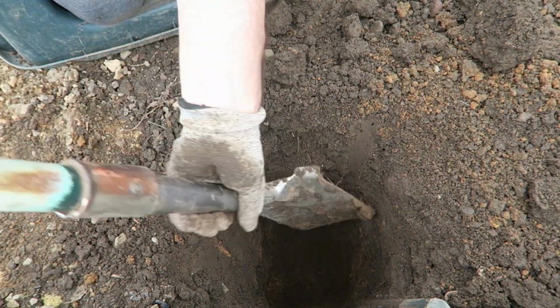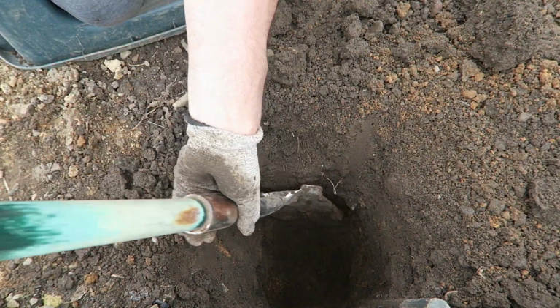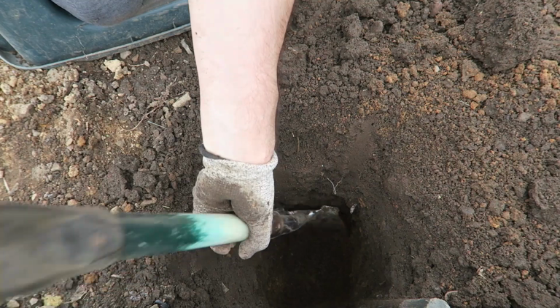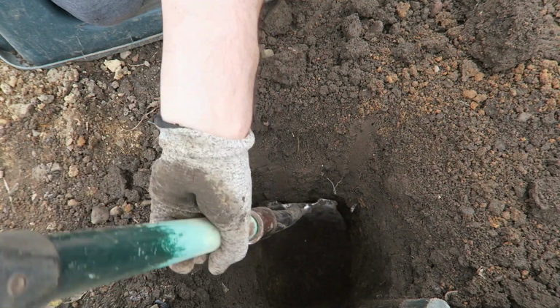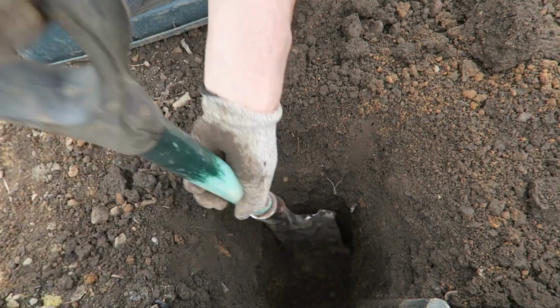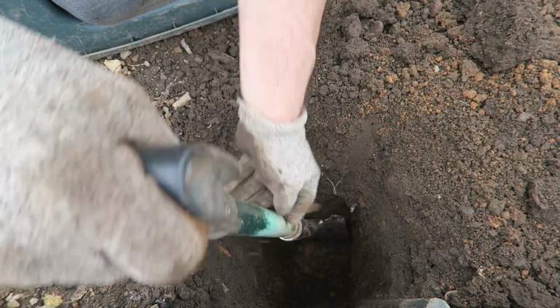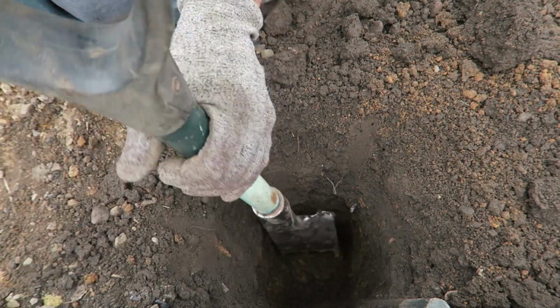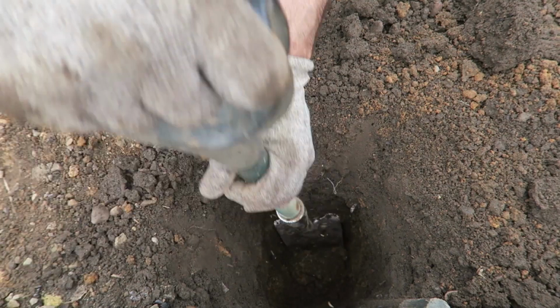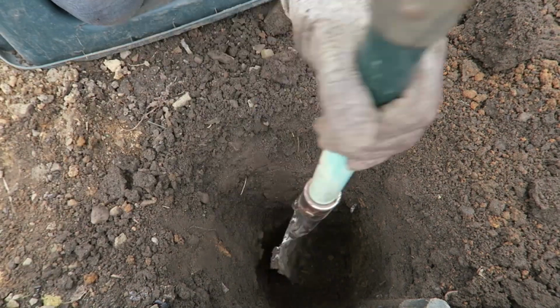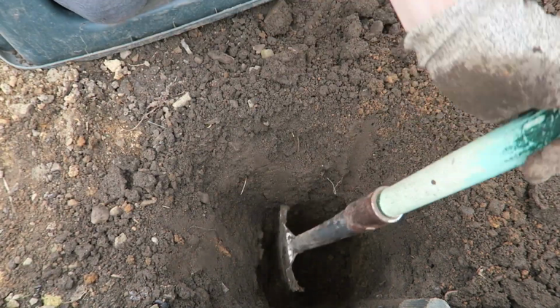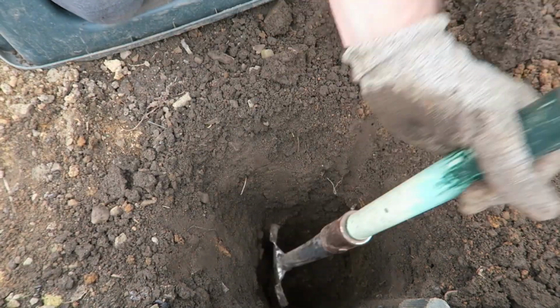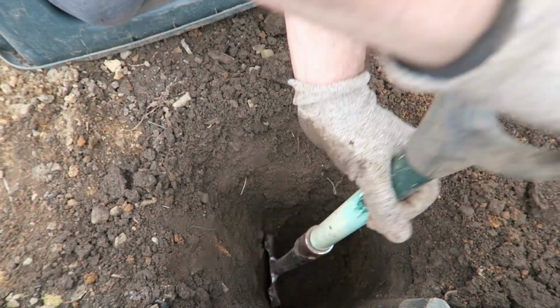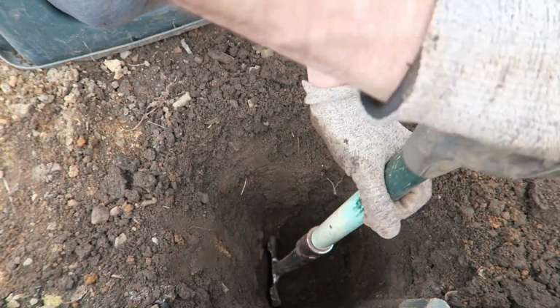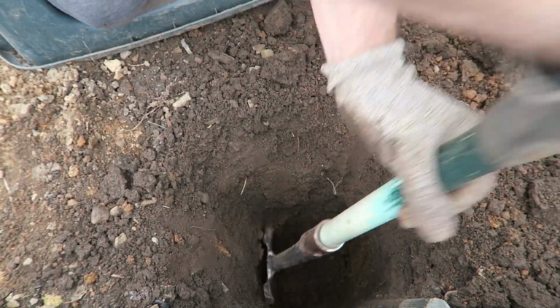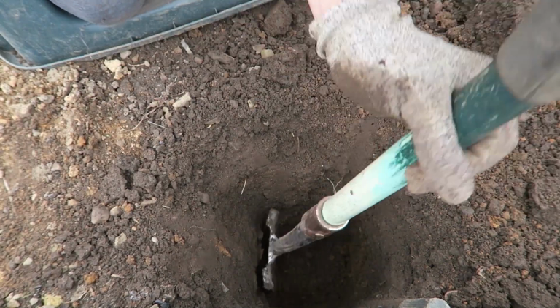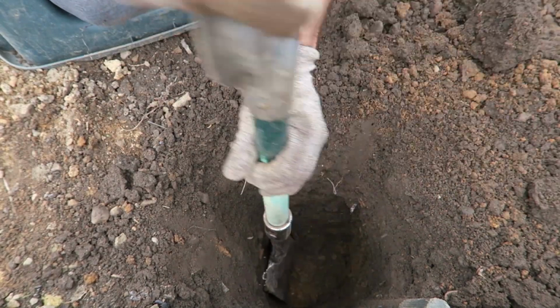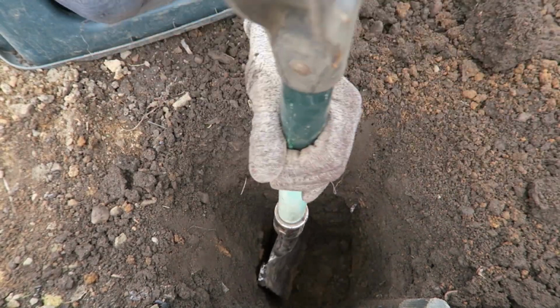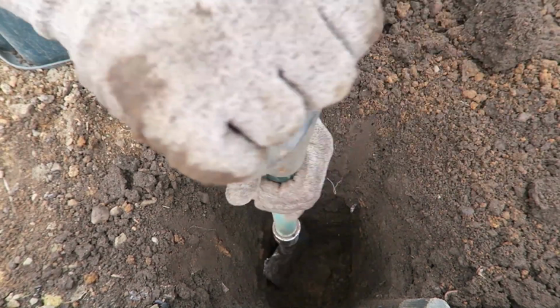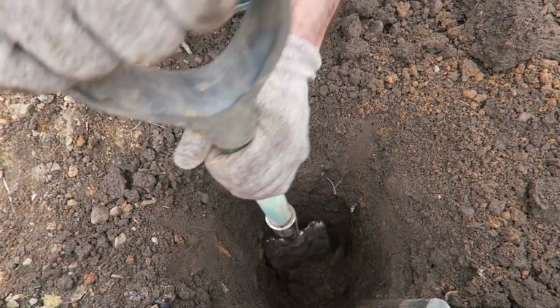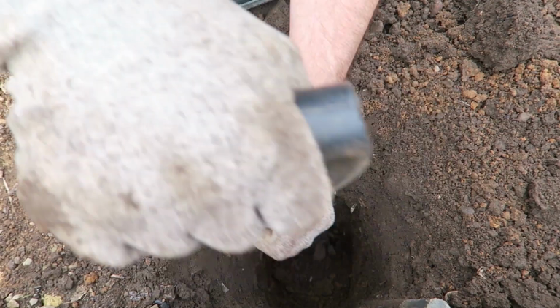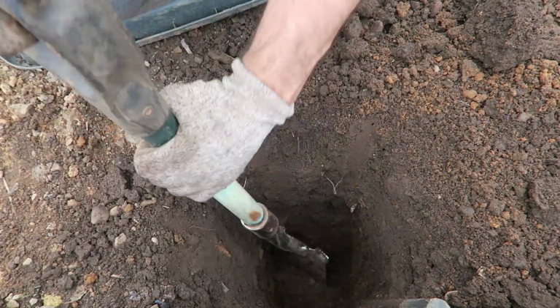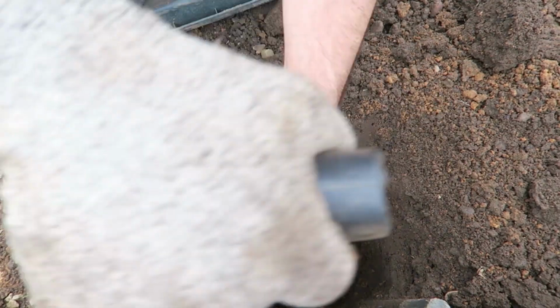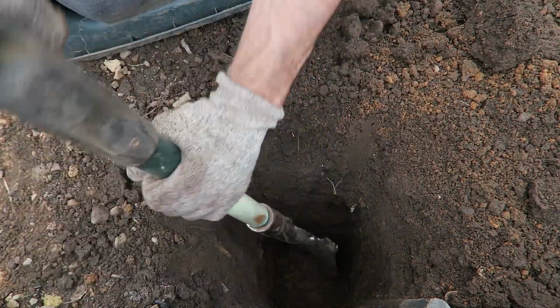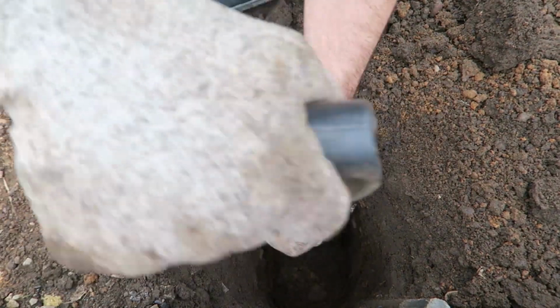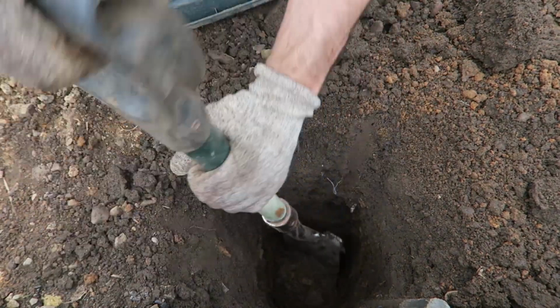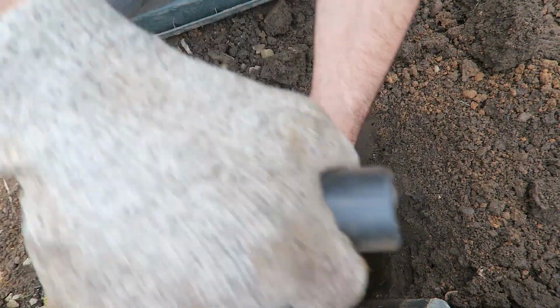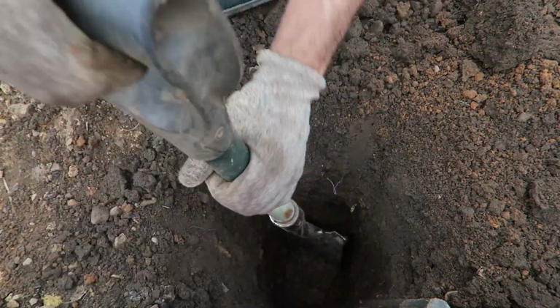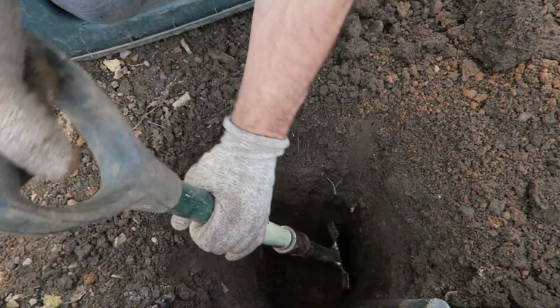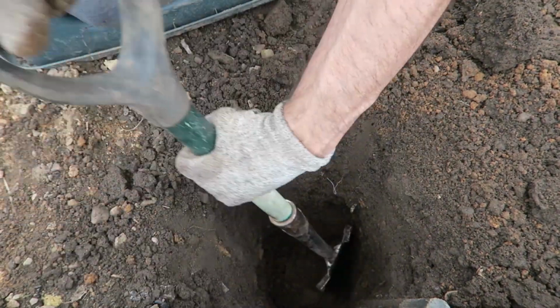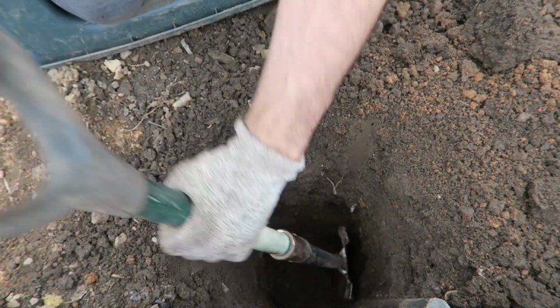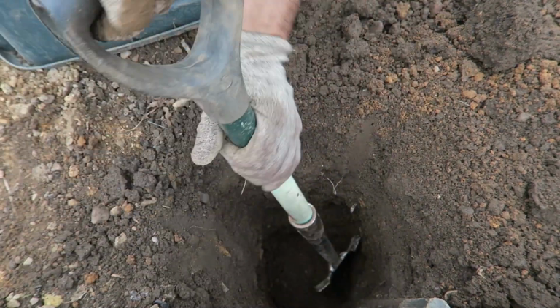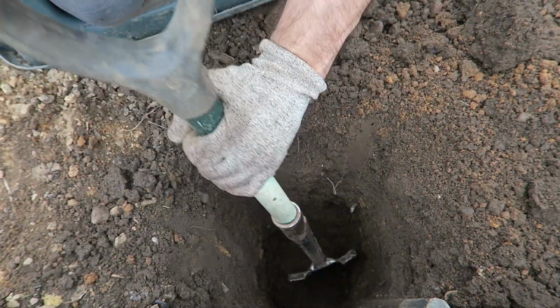The reason we want to get it down so deep is because this is where the strength is going to come from. Remember, we're unable to use concrete here, so we really need to get it down quite a way.